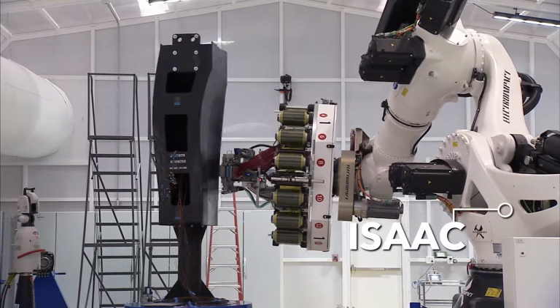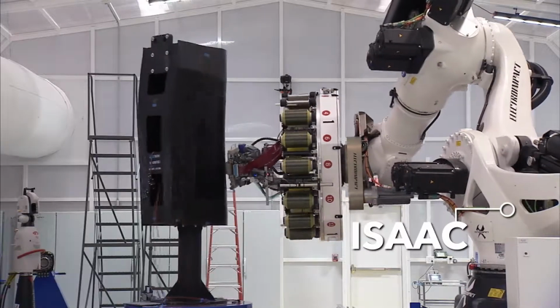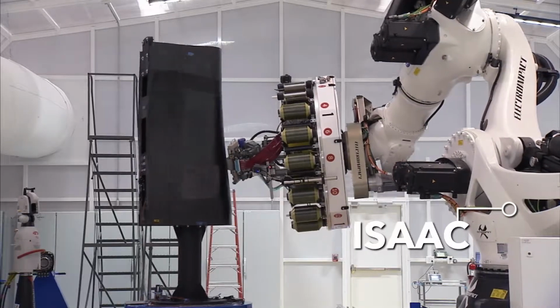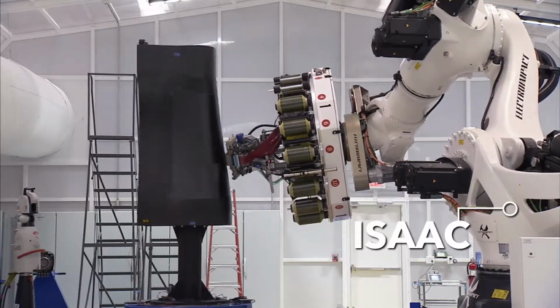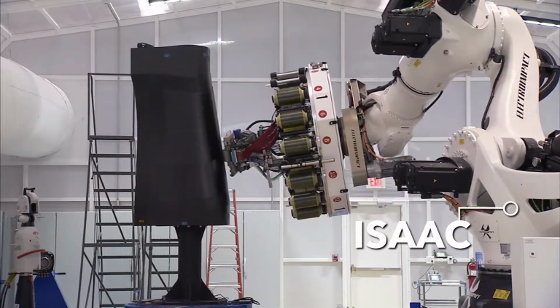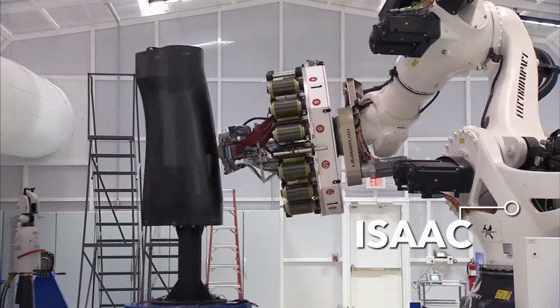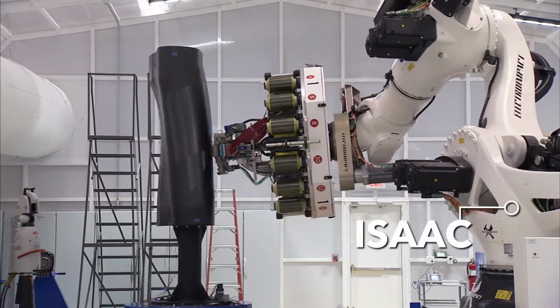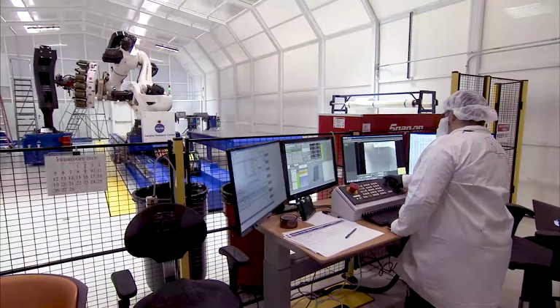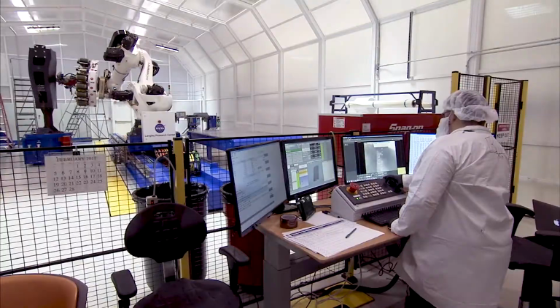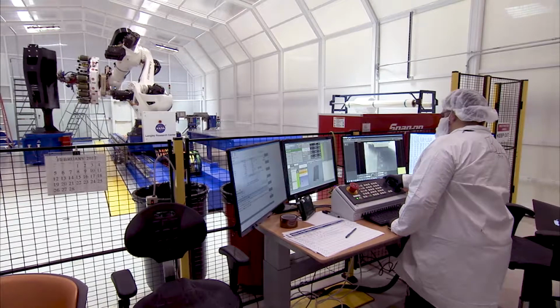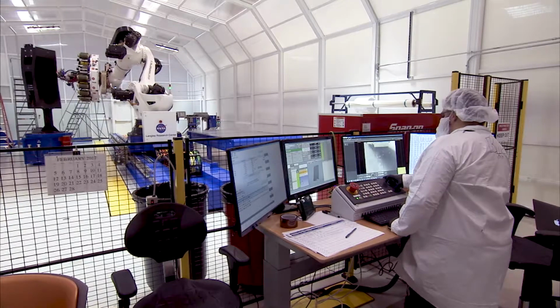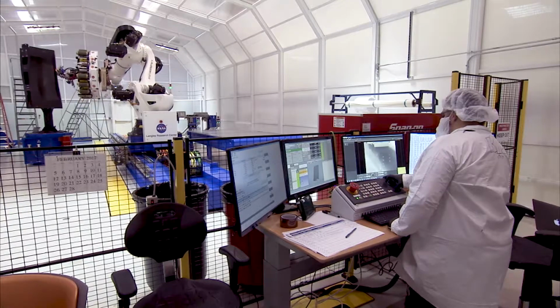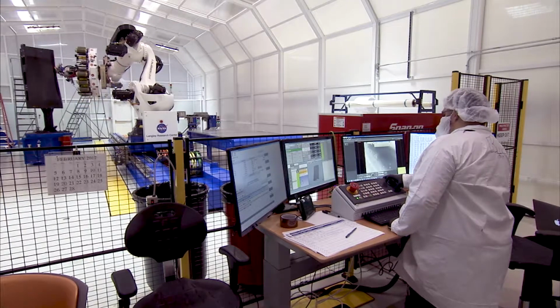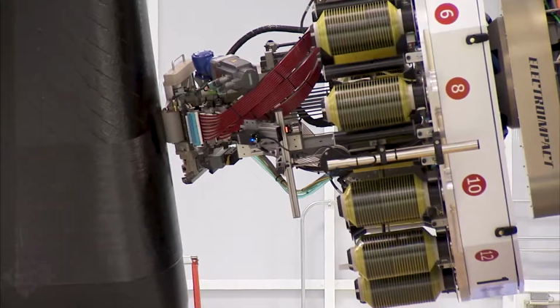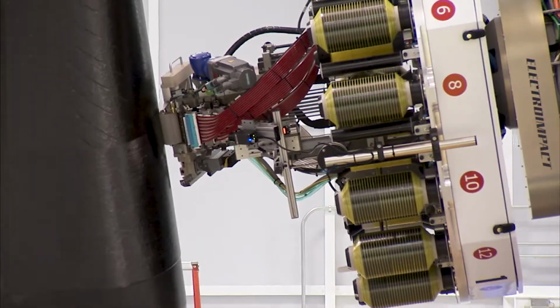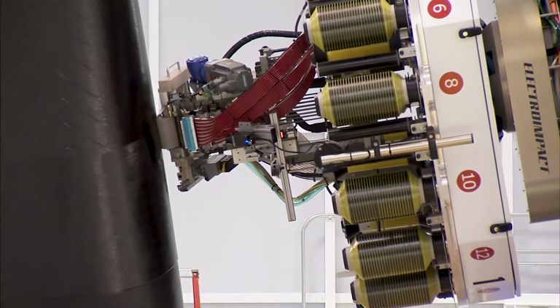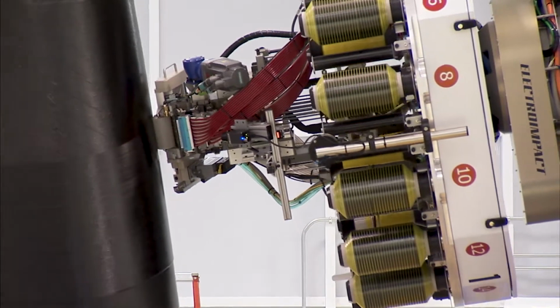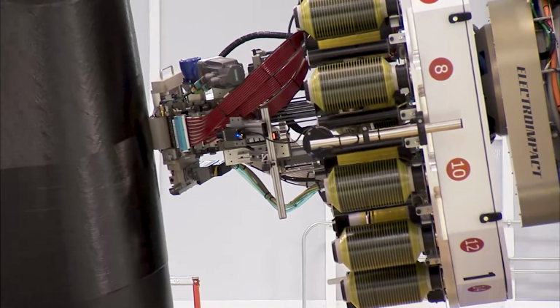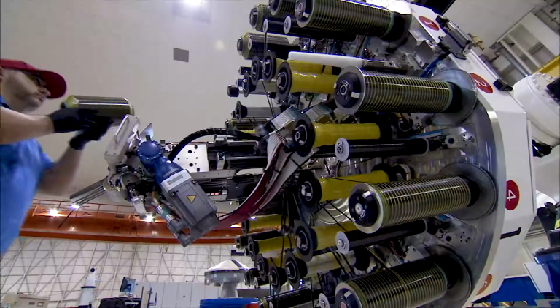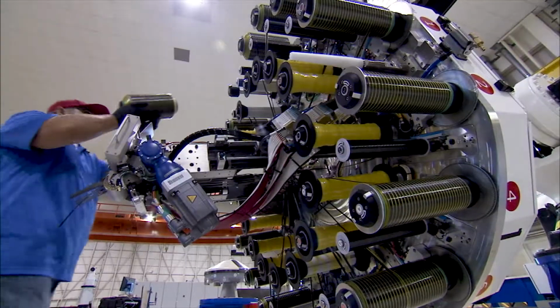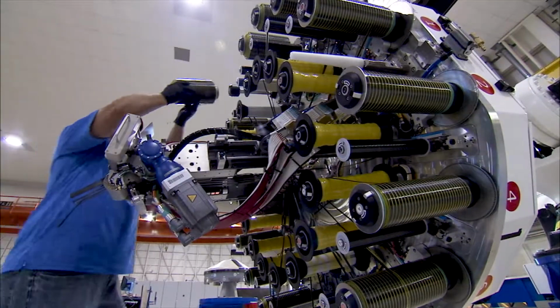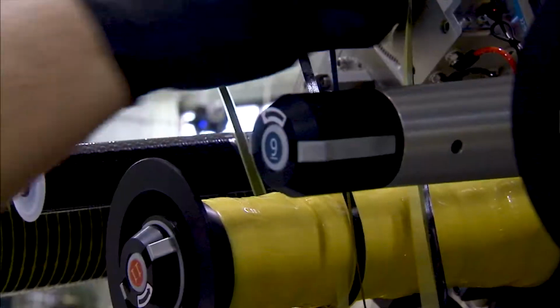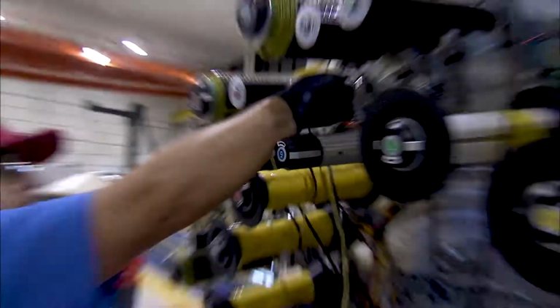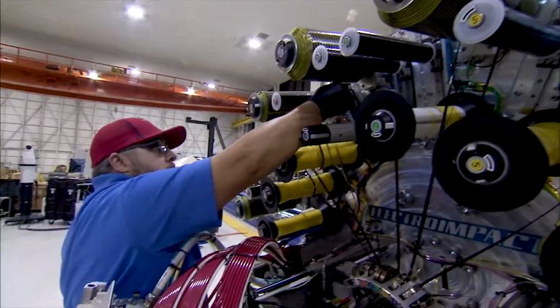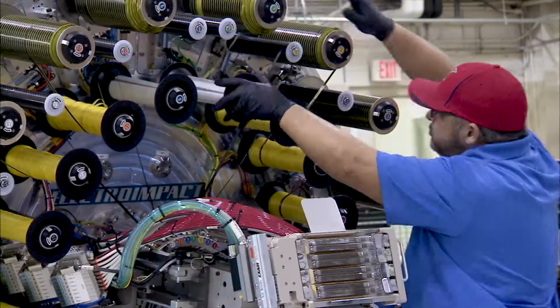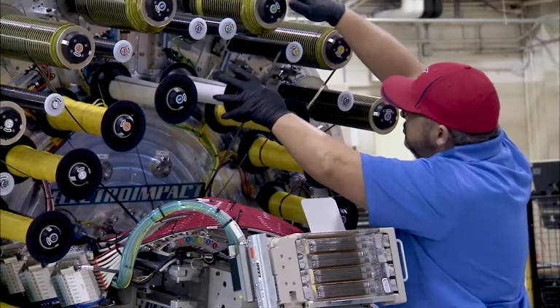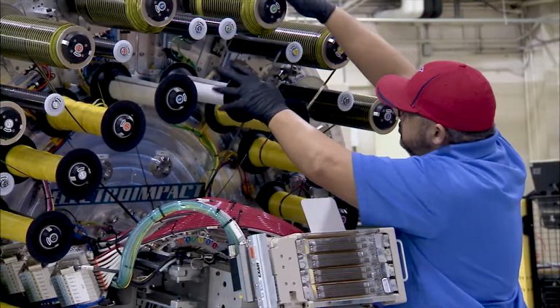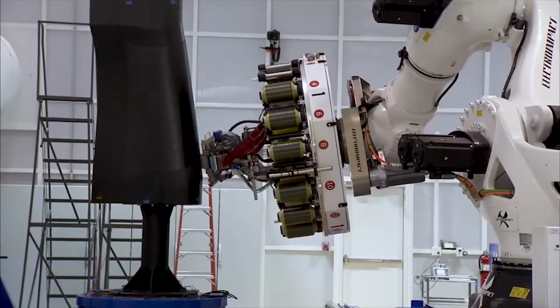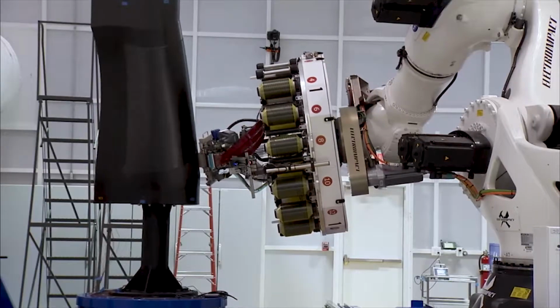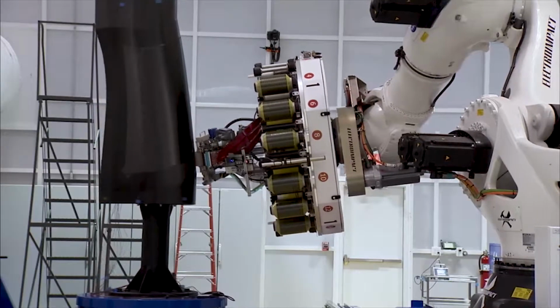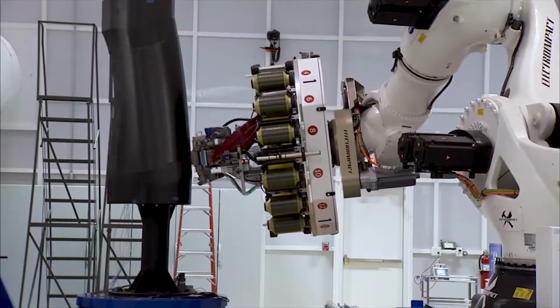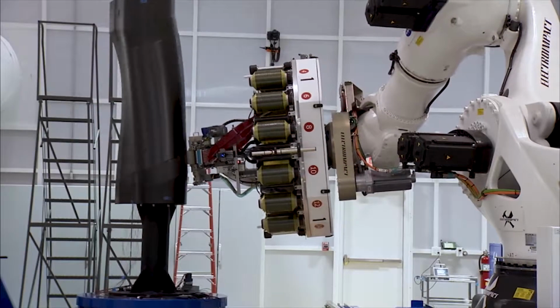ISAC is an advanced fiber placement system that robotically creates complex shapes out of composite material. The robot uses spools of composite tape material to create strong, lightweight structures.